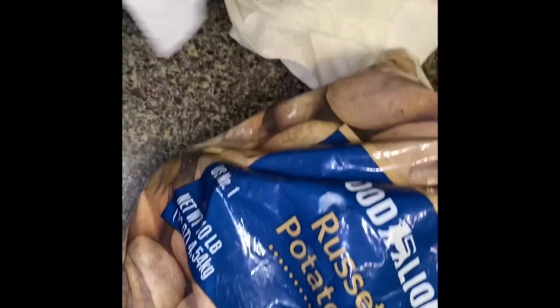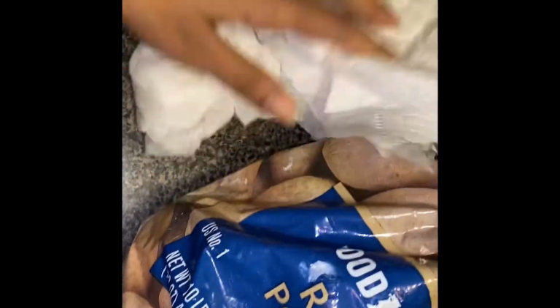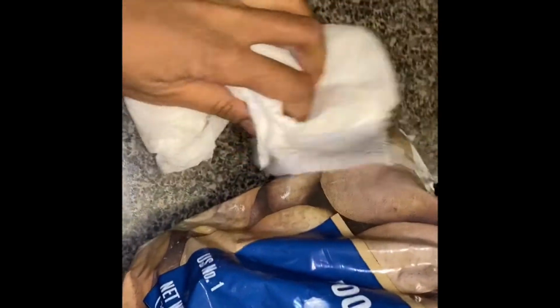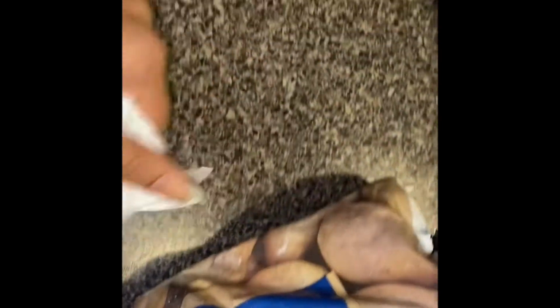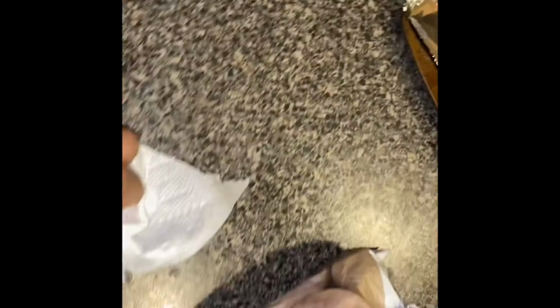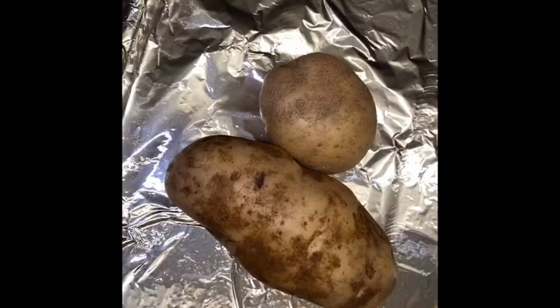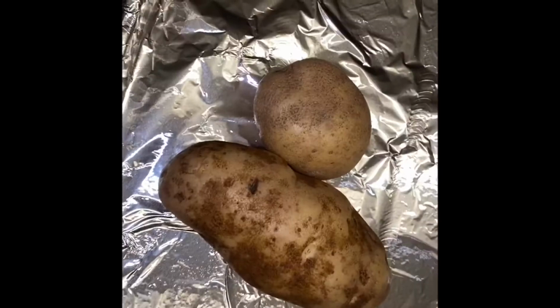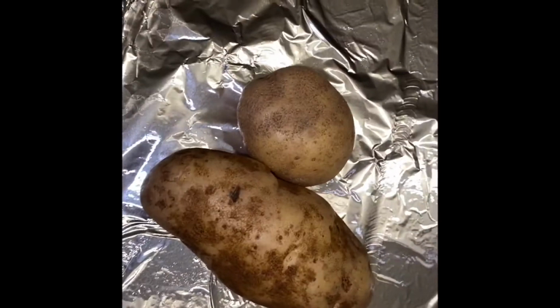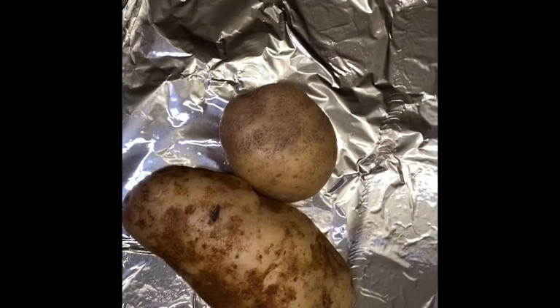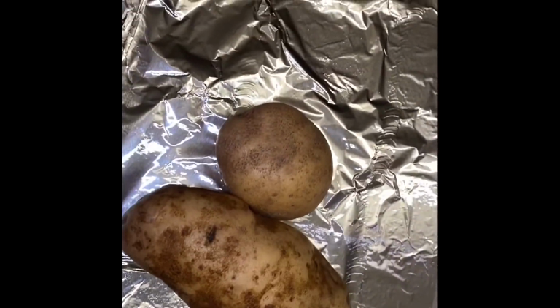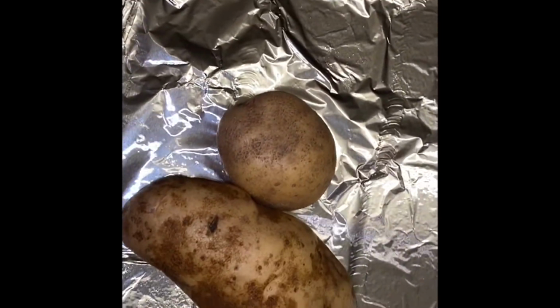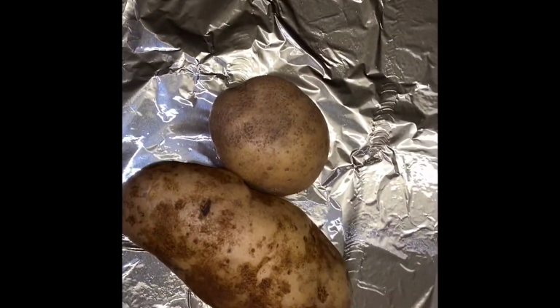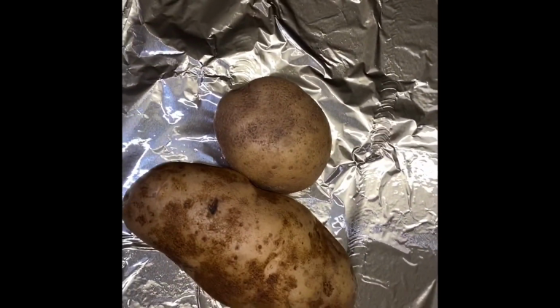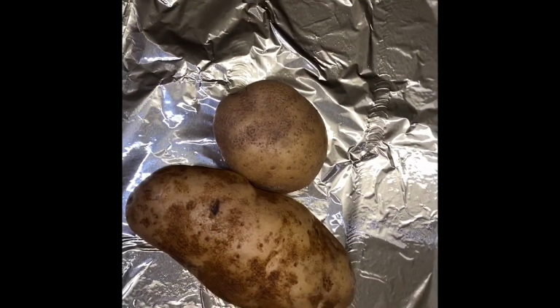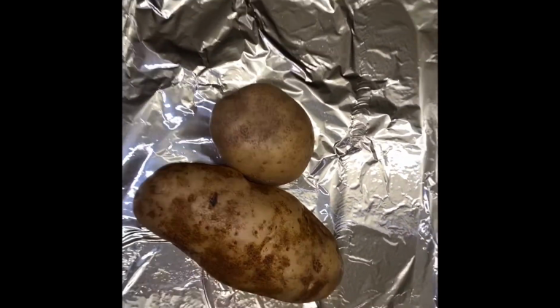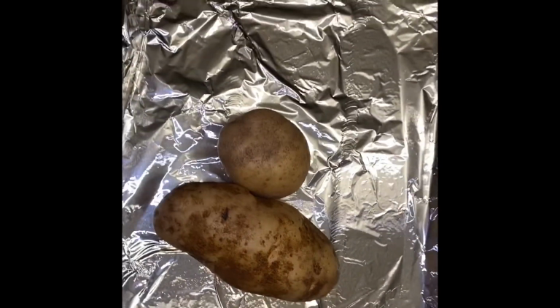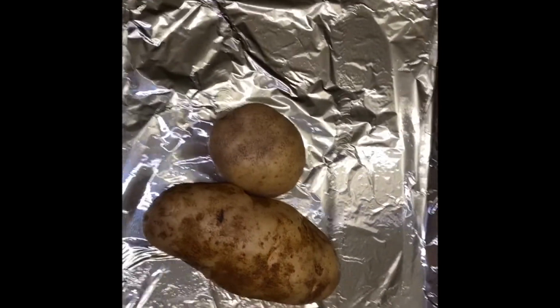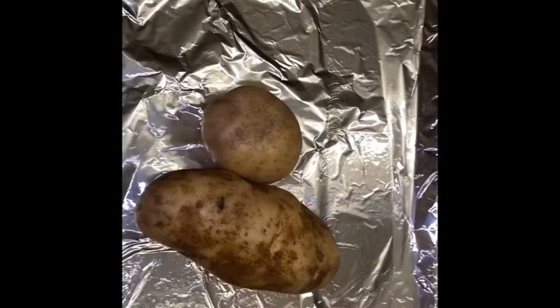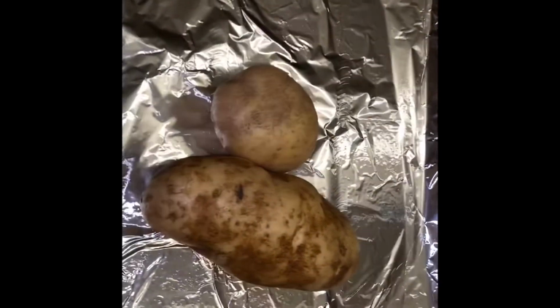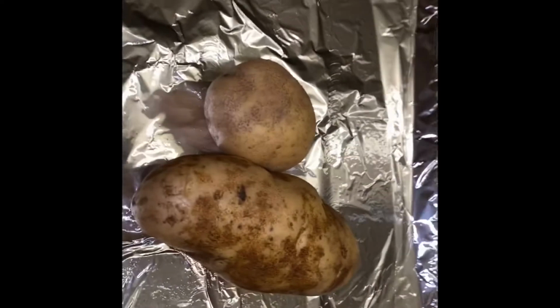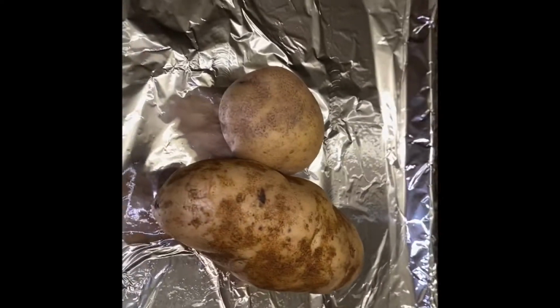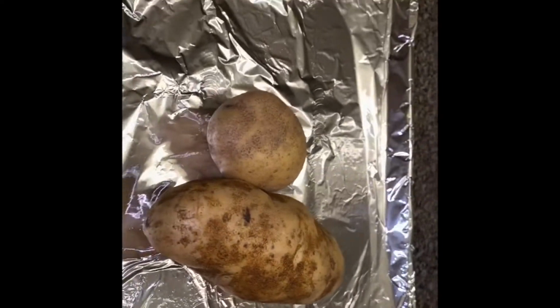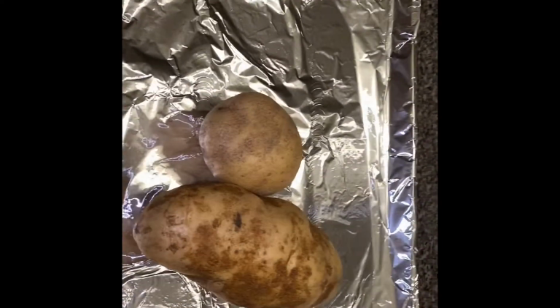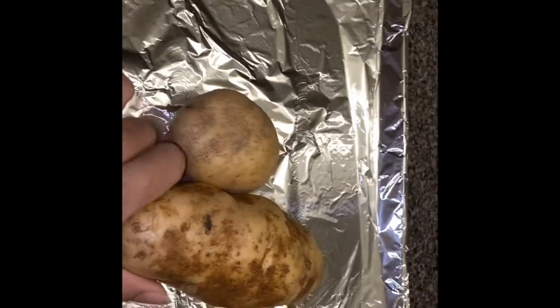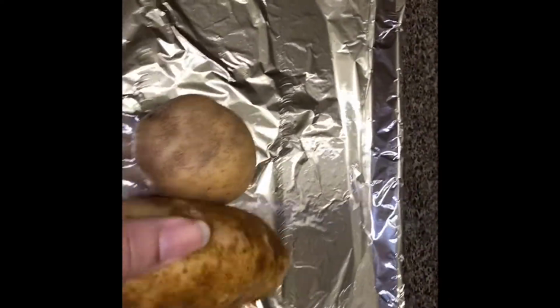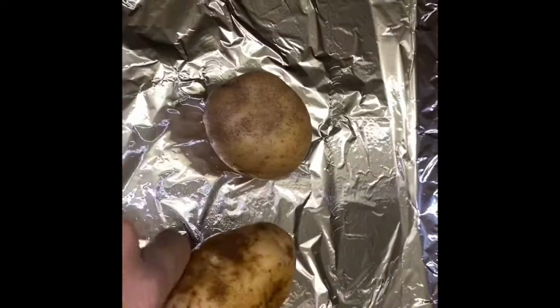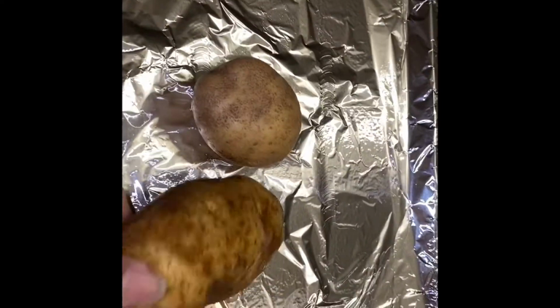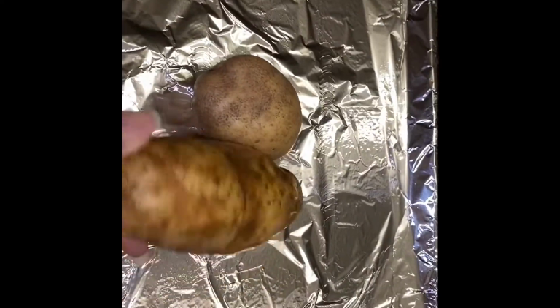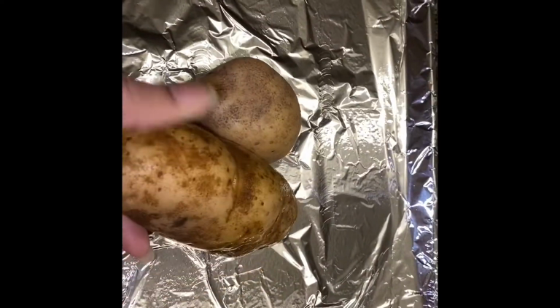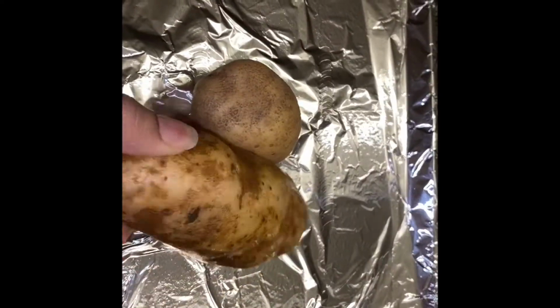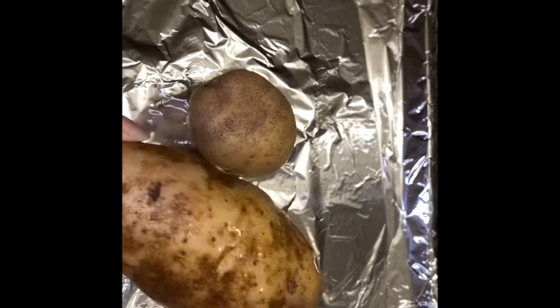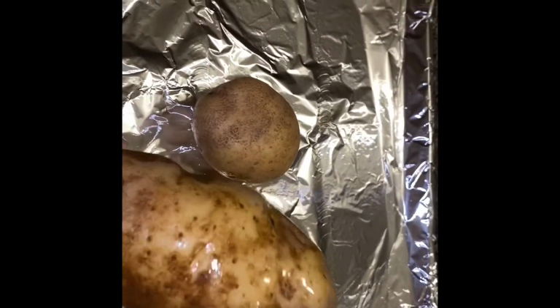I have paper towels here. First things first is to wash your hands, then wash your potatoes. I washed mine already and I'm getting ready to put them in the oven.